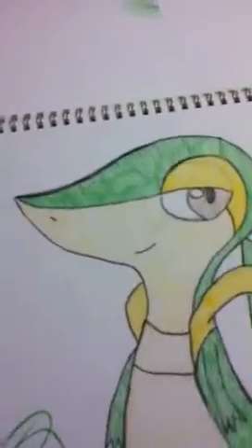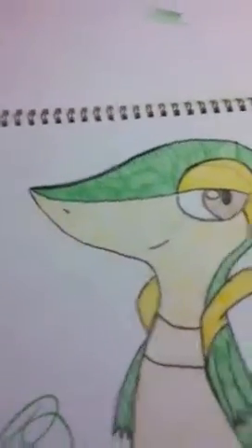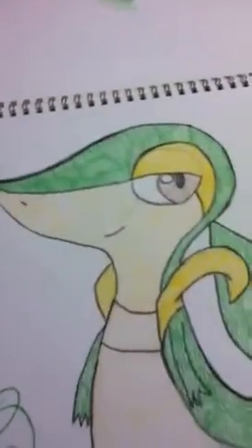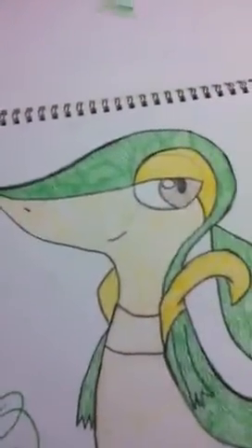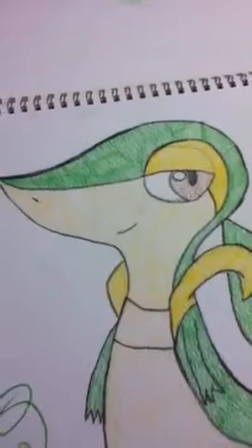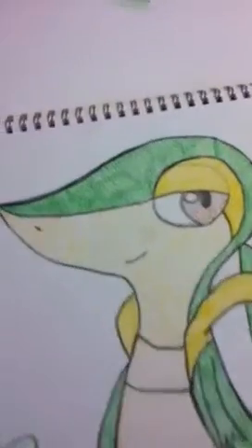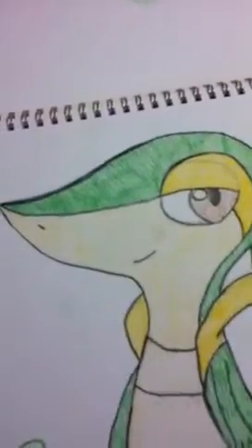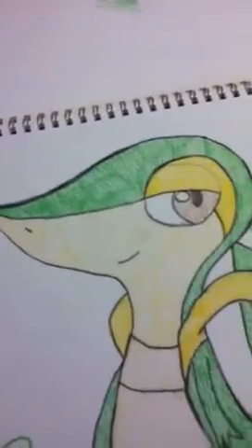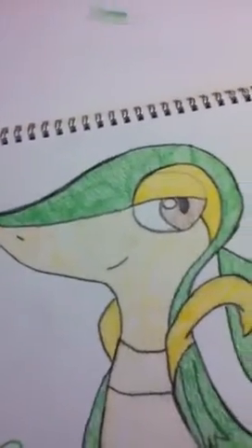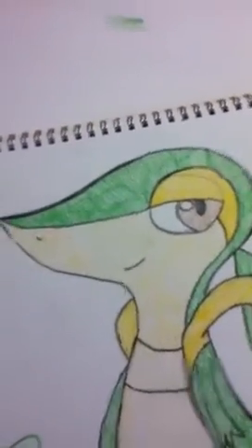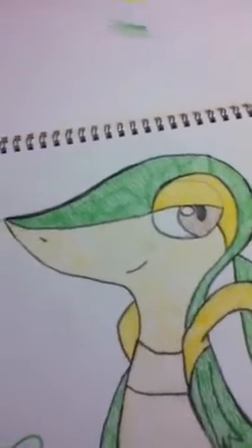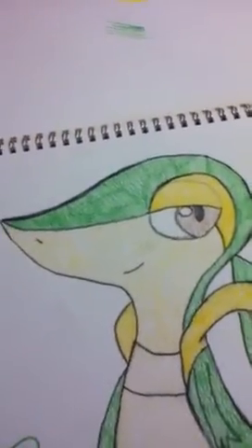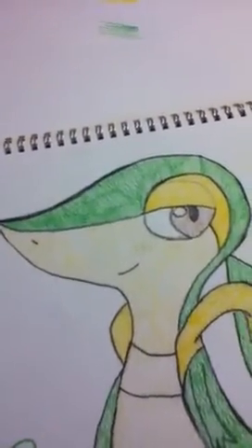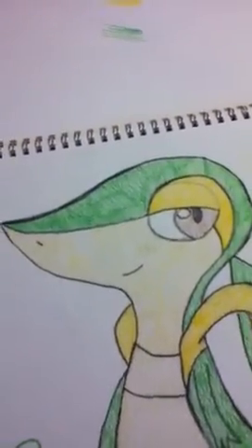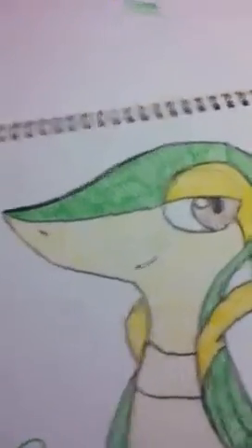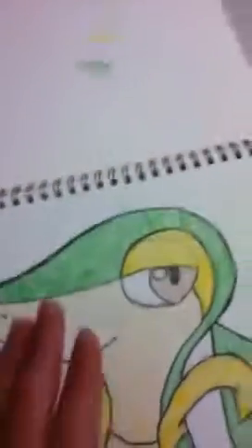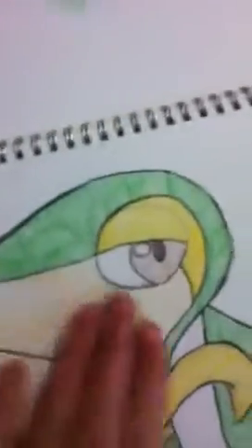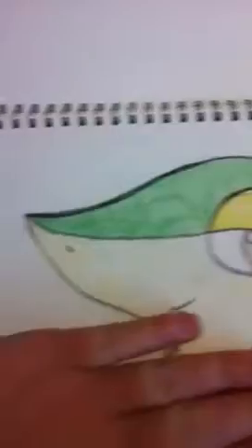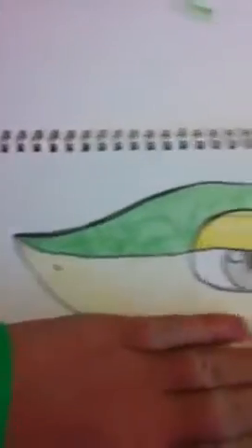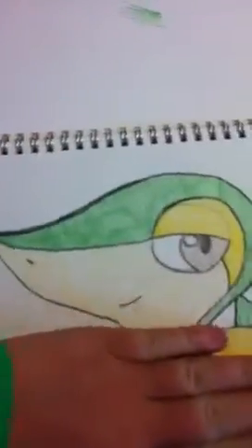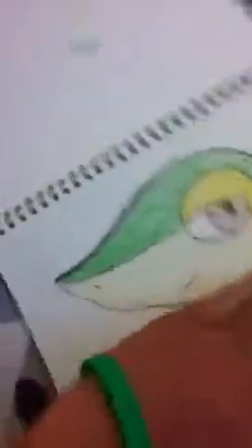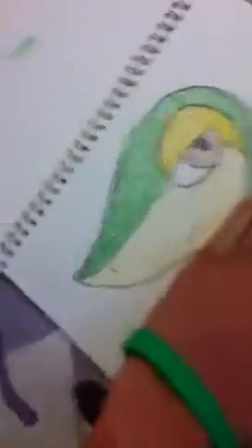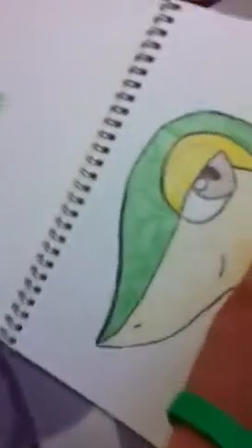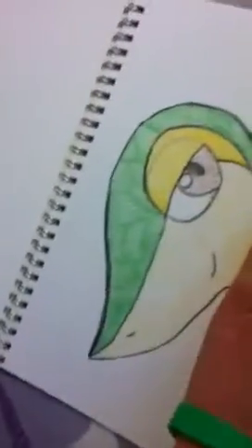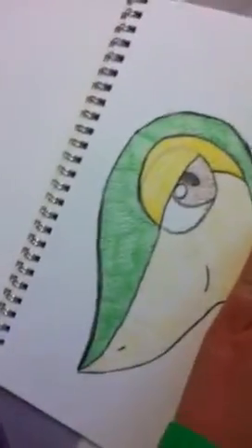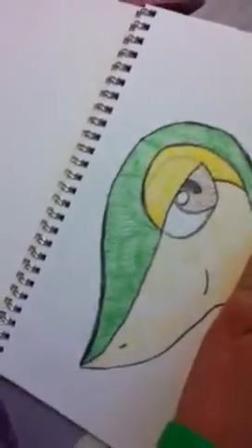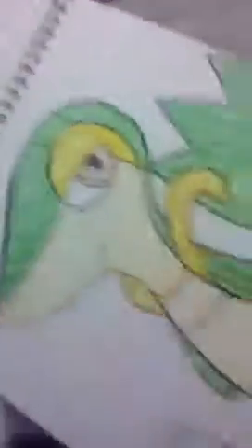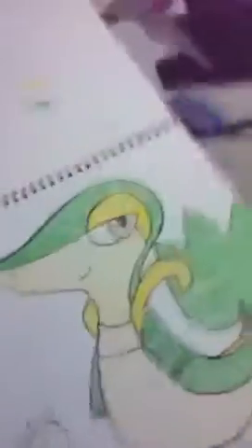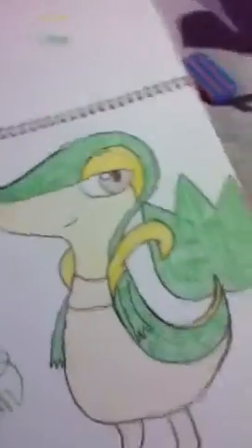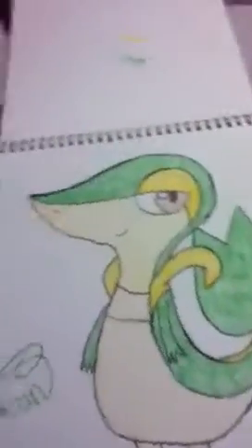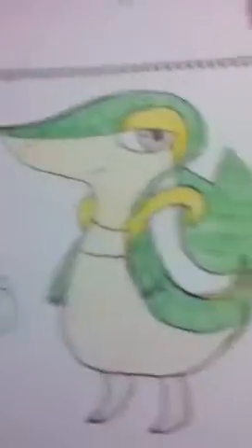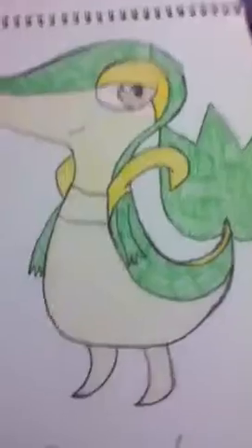I did the head last. I just noticed the head kind of looks like a leaf. Like if you go like this, it's like a leaf — minus the eyes and stuff. I don't know if you guys can see it.